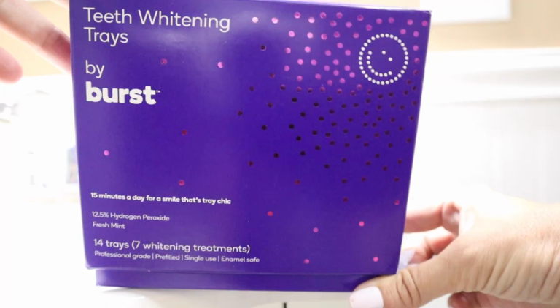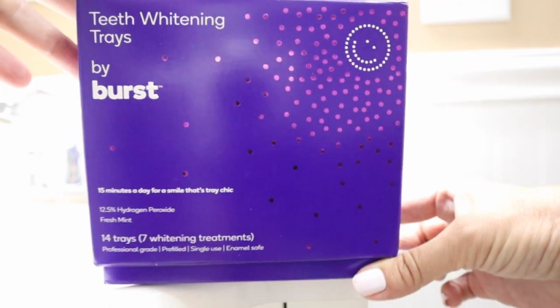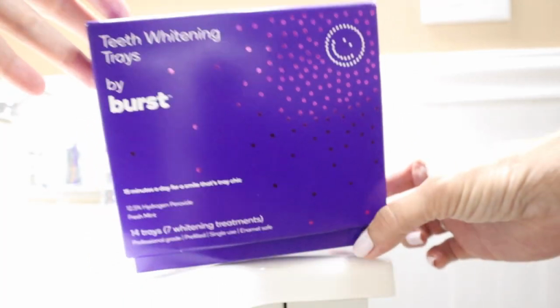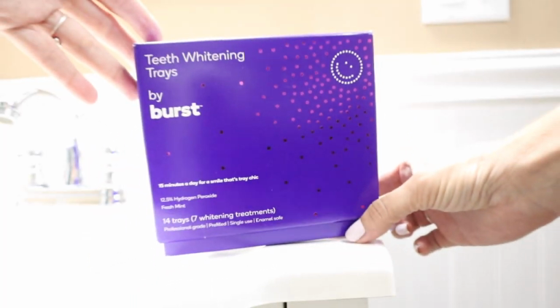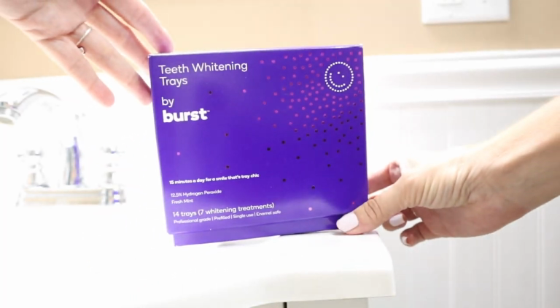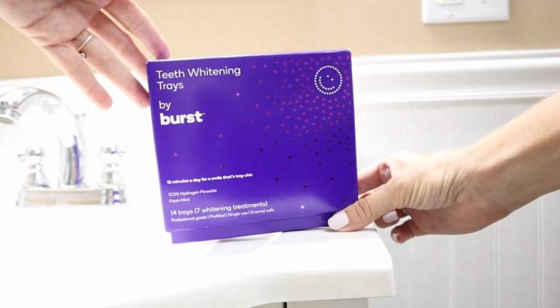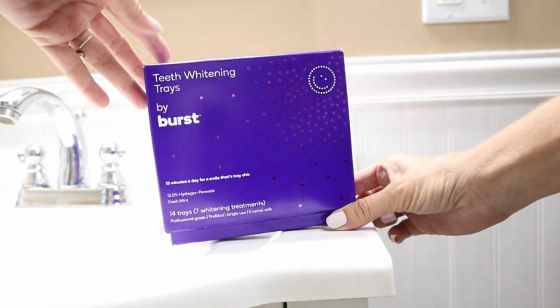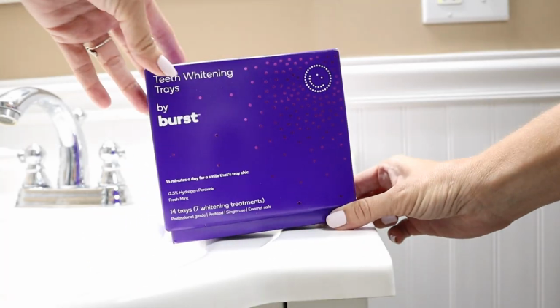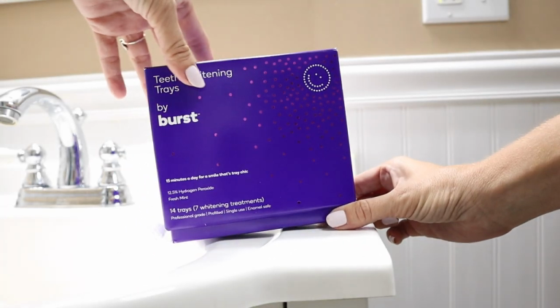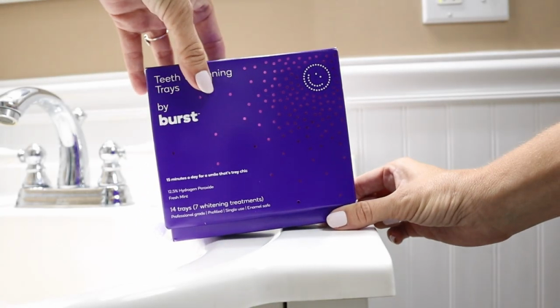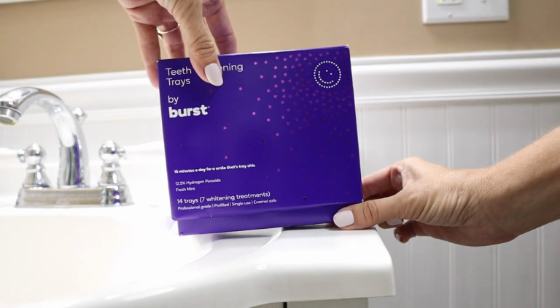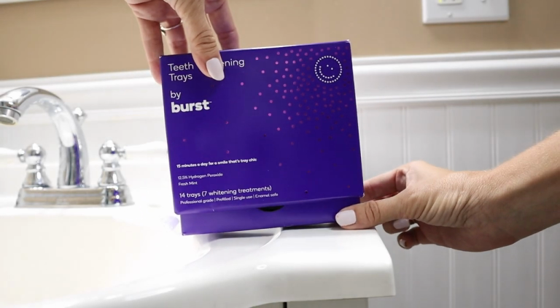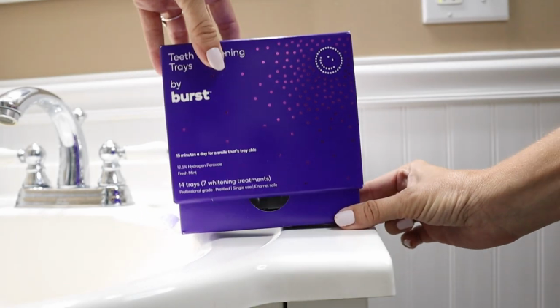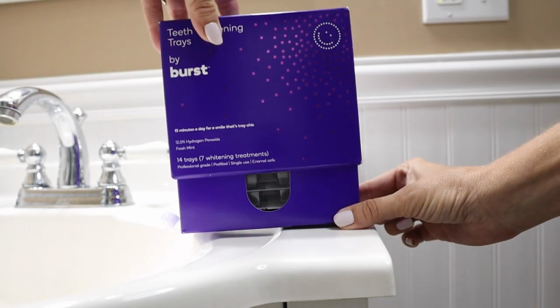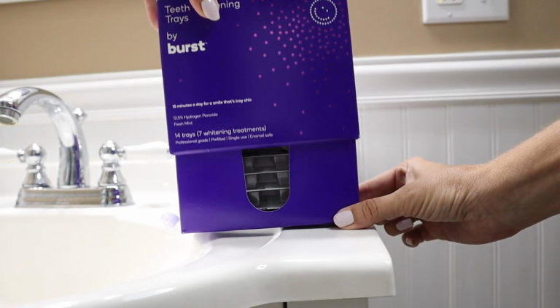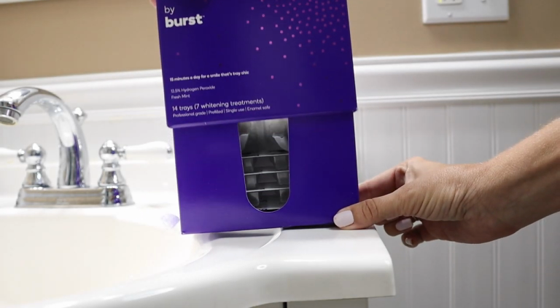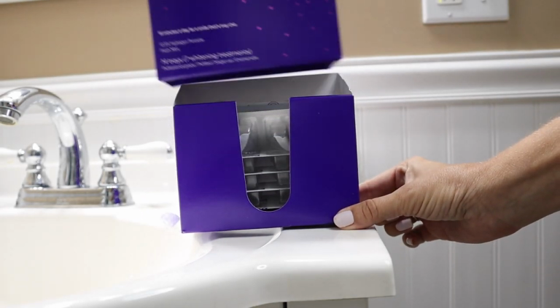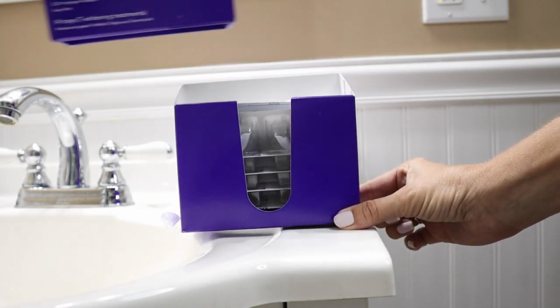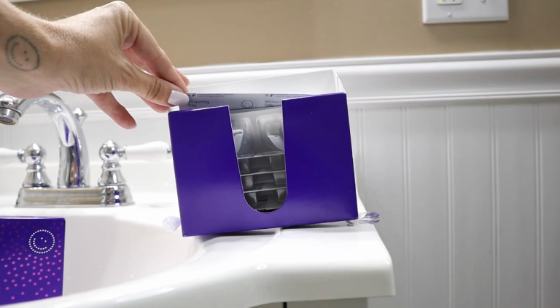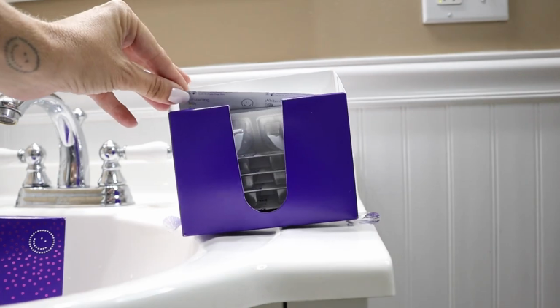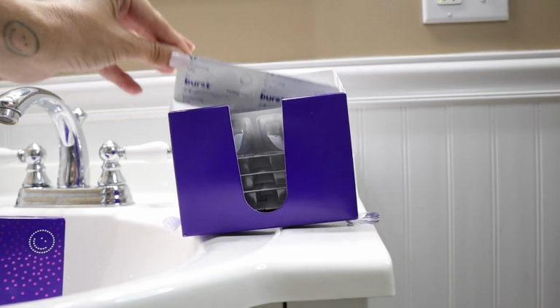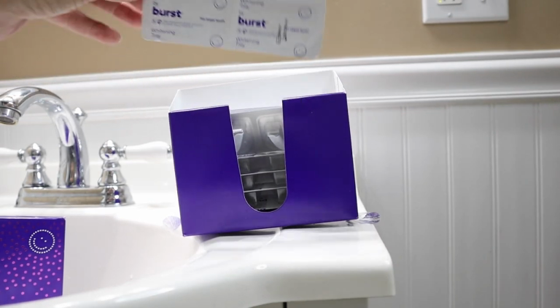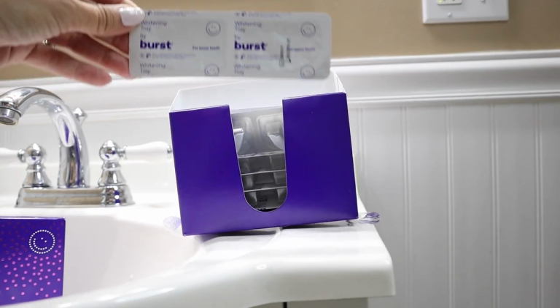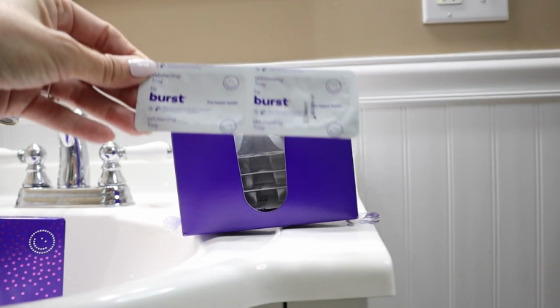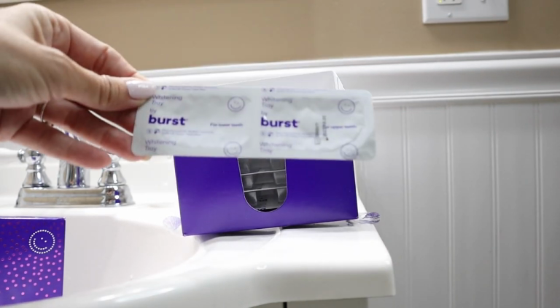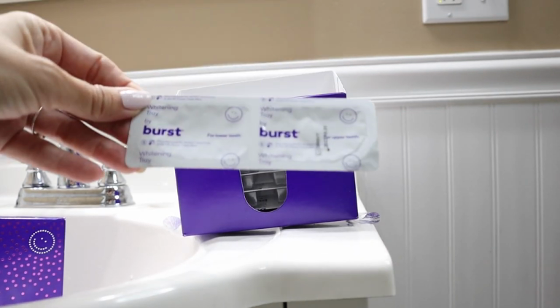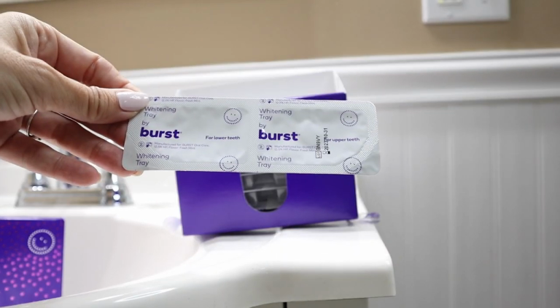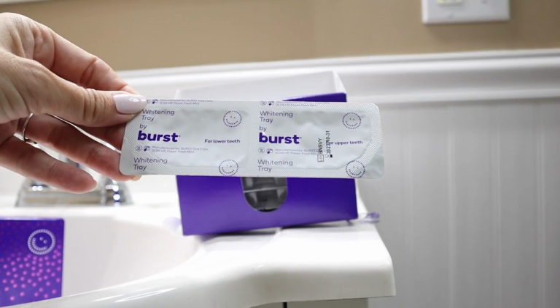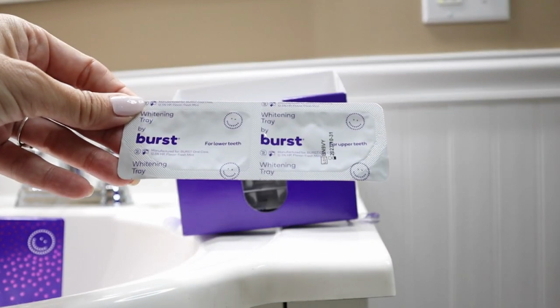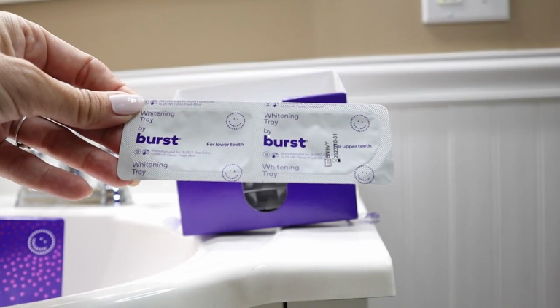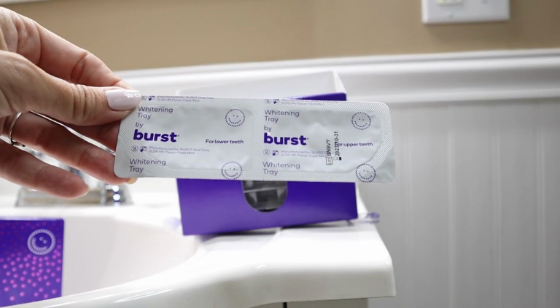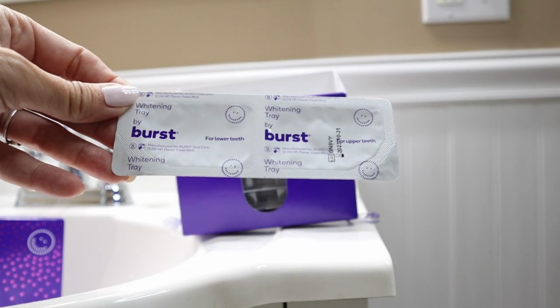In each box, you'll find 14 total trays, enough for a full 7-day treatment. Every package contains one tray for the top teeth and one for the lowers.